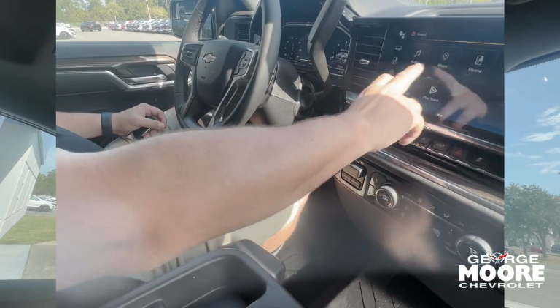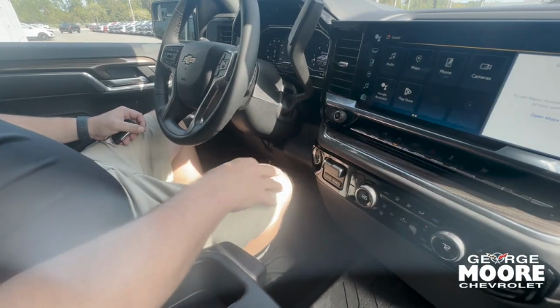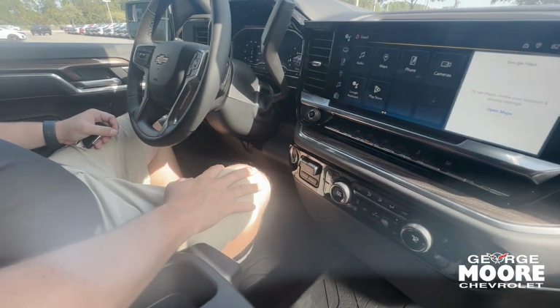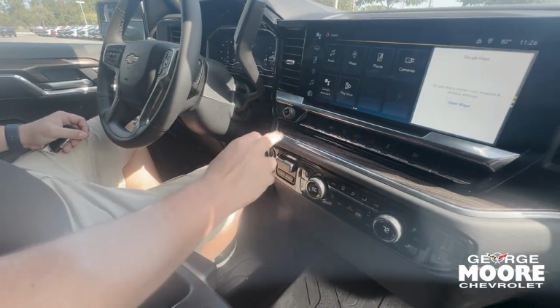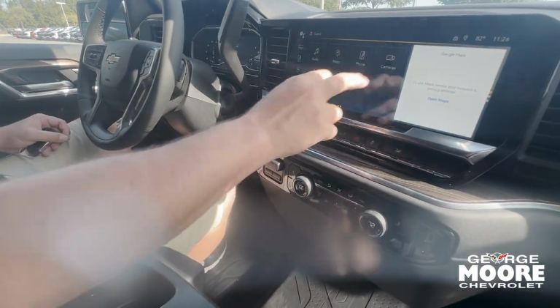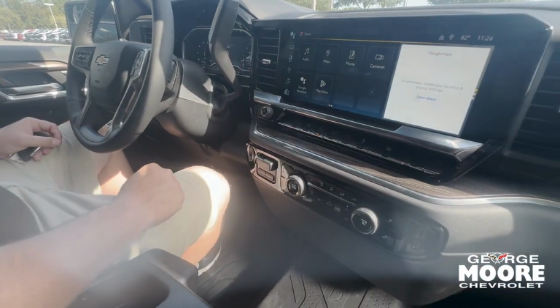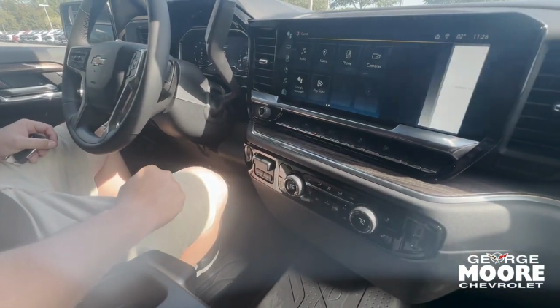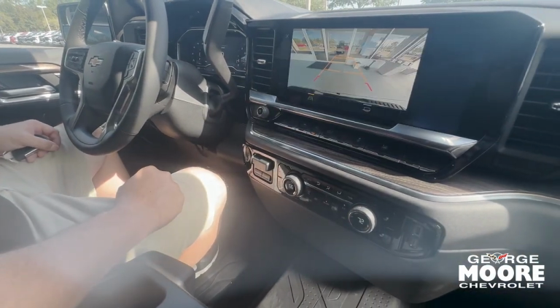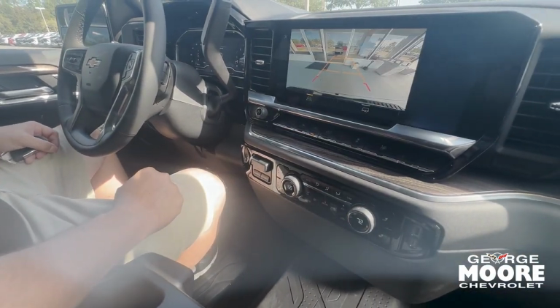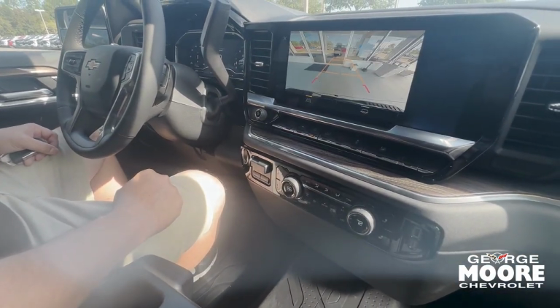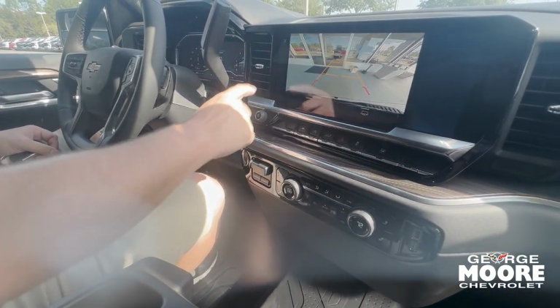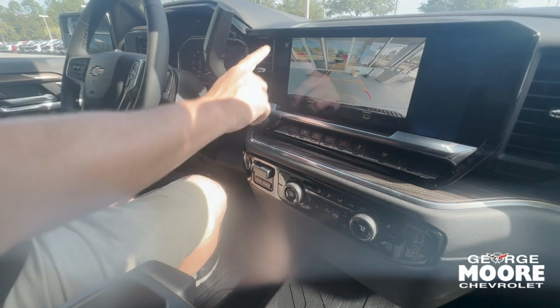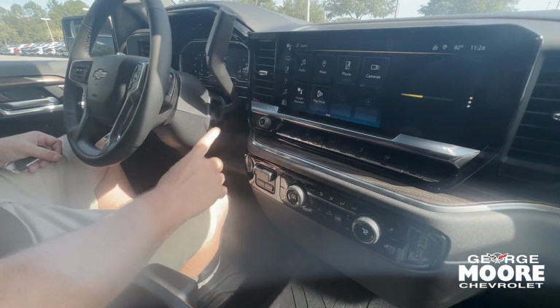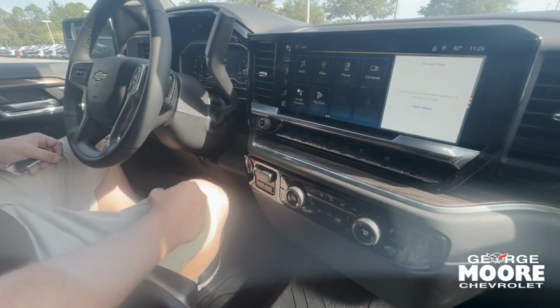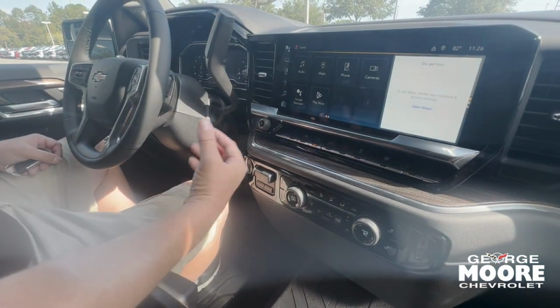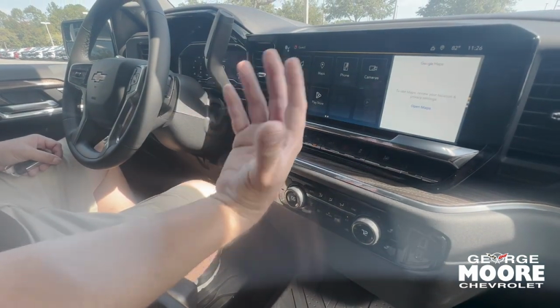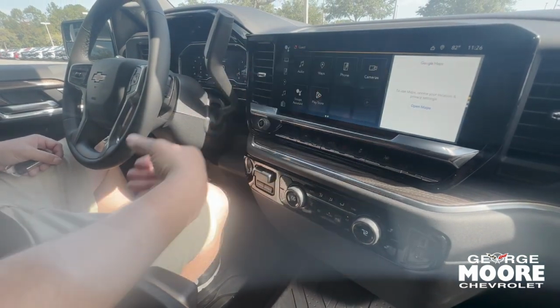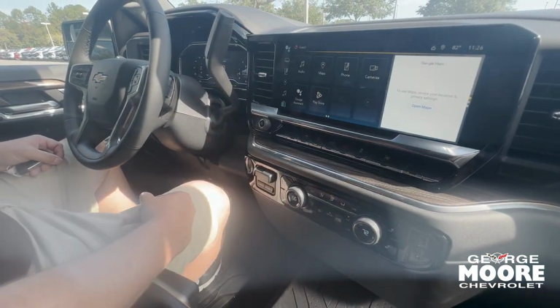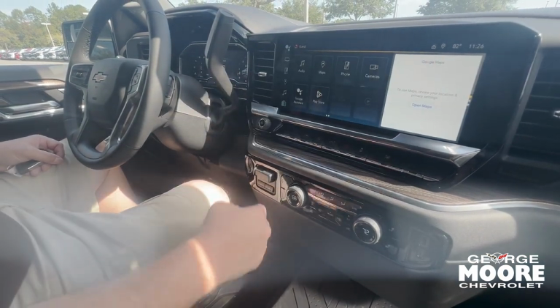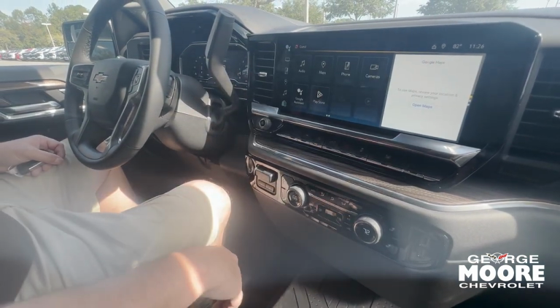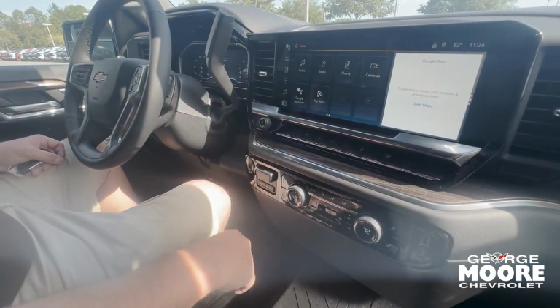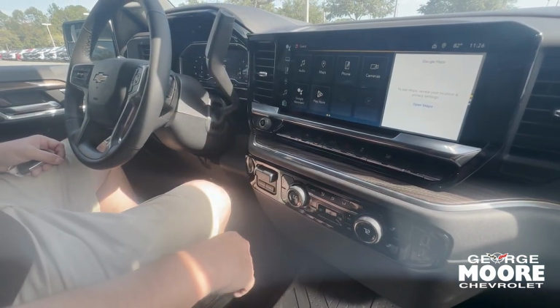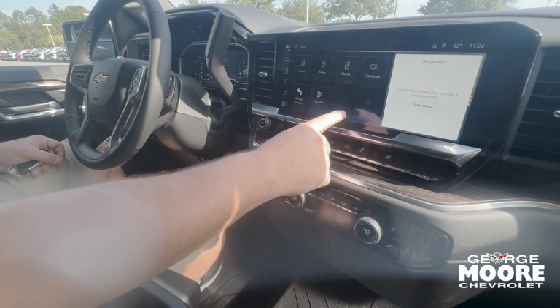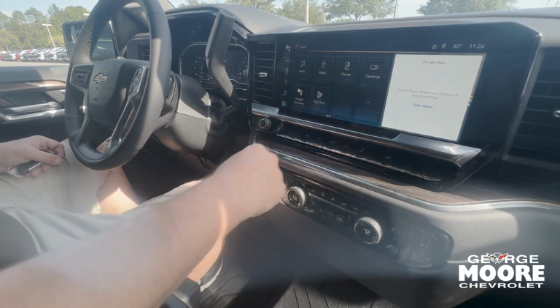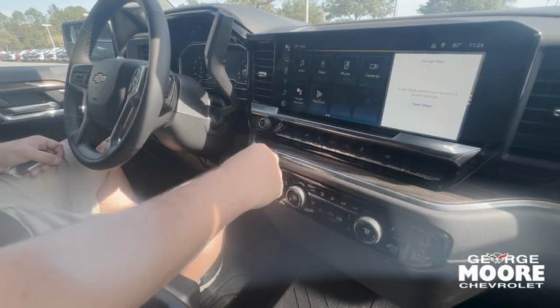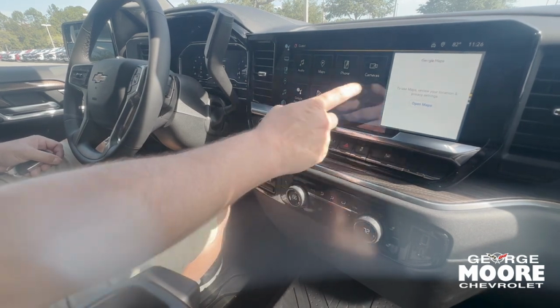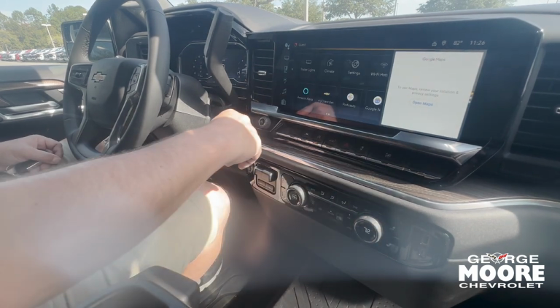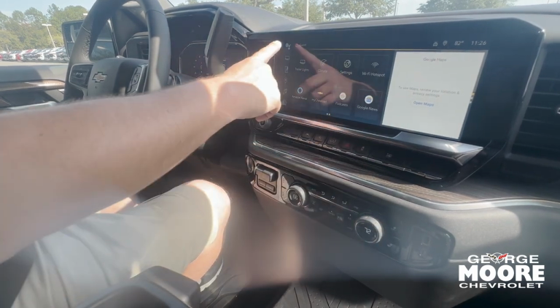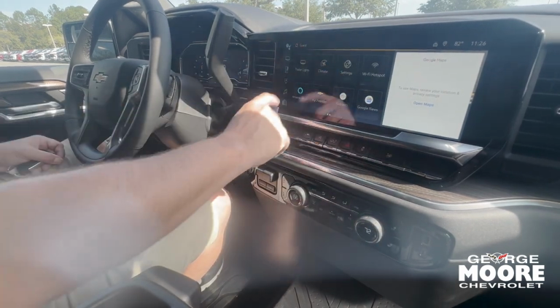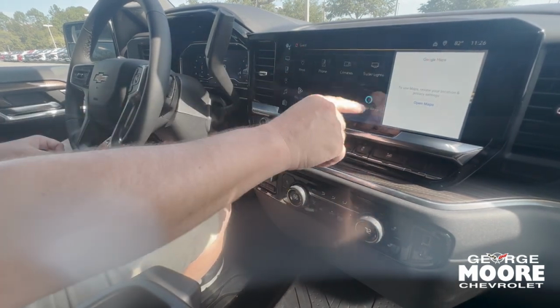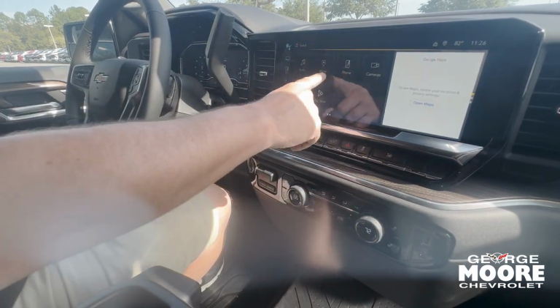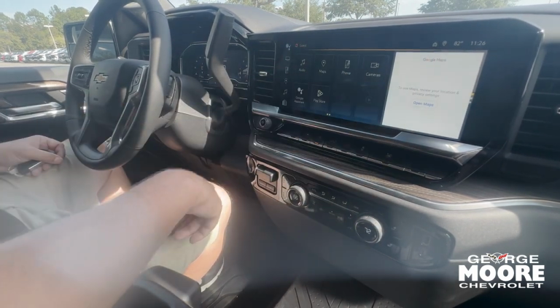Beautiful 13.4-inch screen with an HD backup camera so you can see back behind you in HD. Touchscreen obviously. Wireless Apple CarPlay and Android Auto where your phone projects on the screen wirelessly. It's also a Google interface, so you have Google Maps here as well.